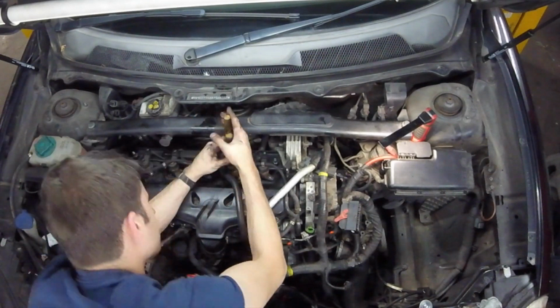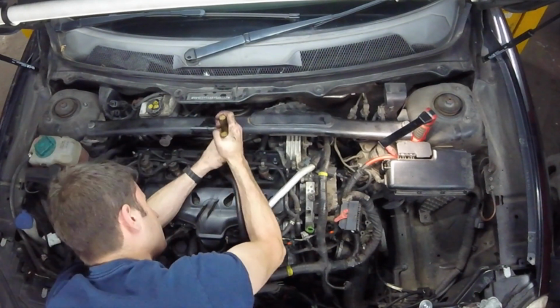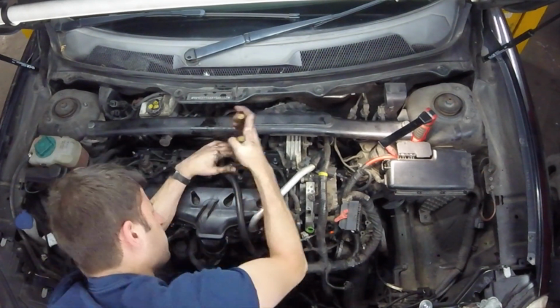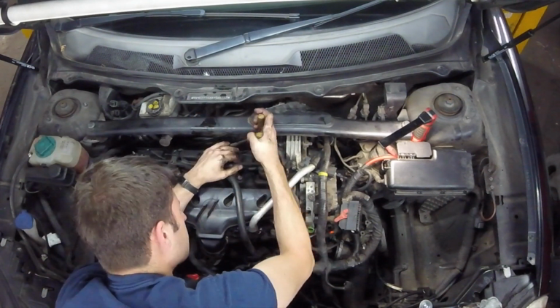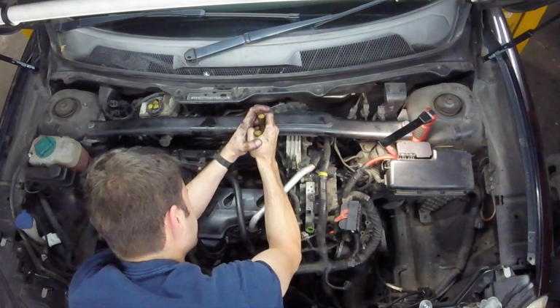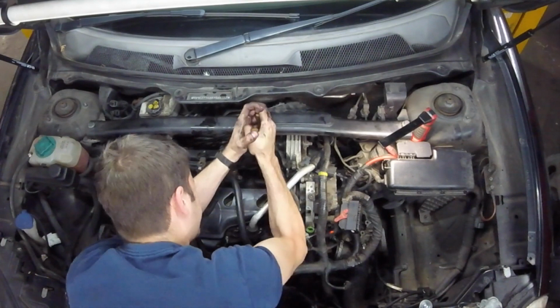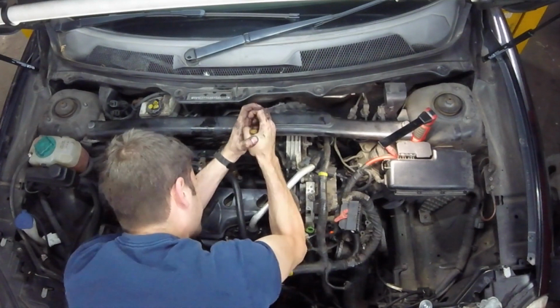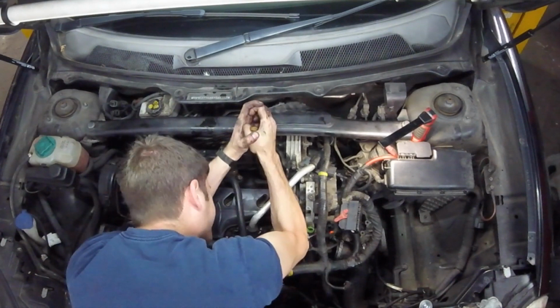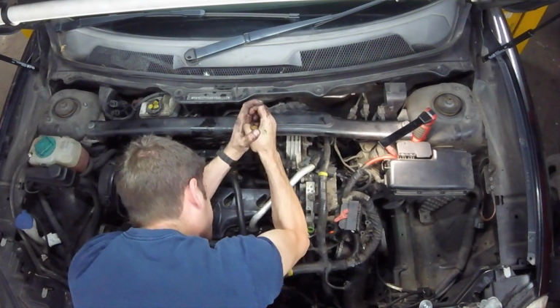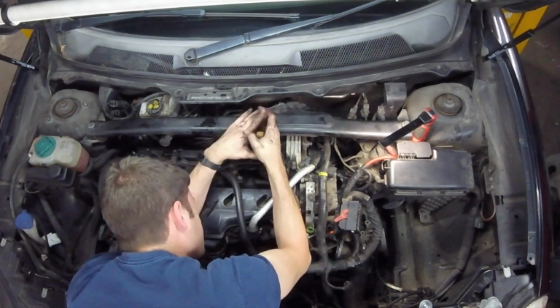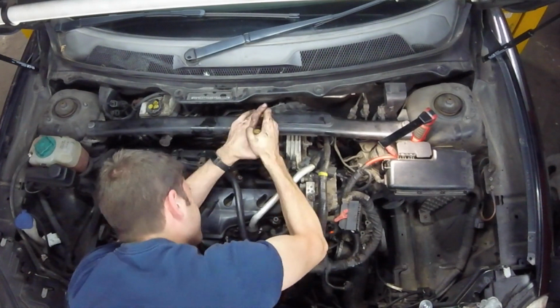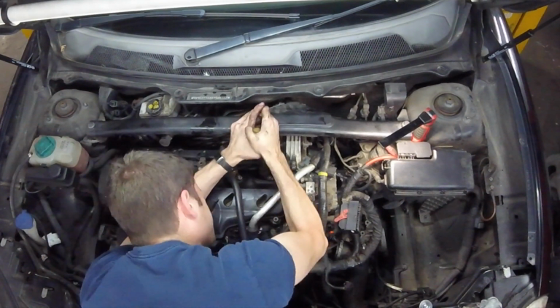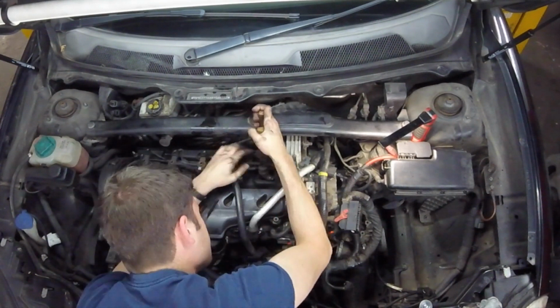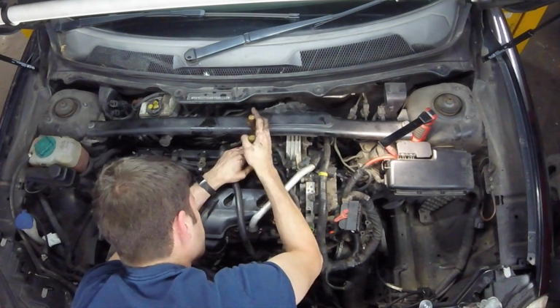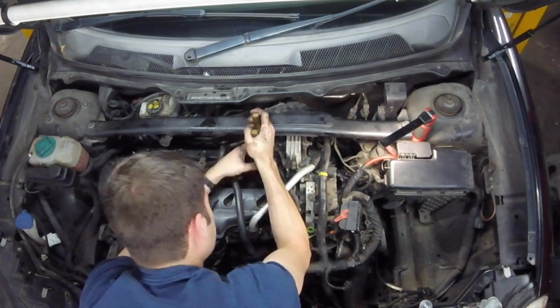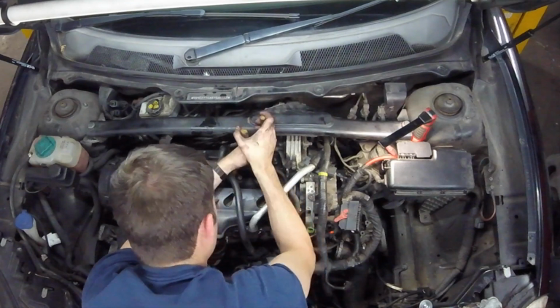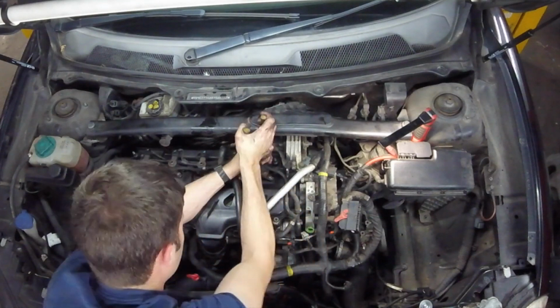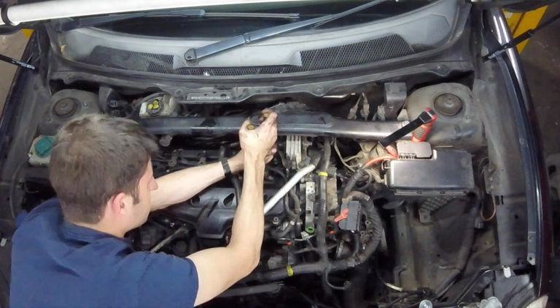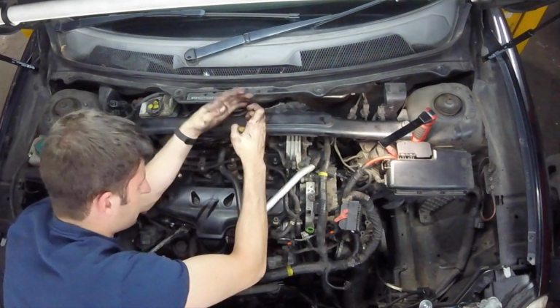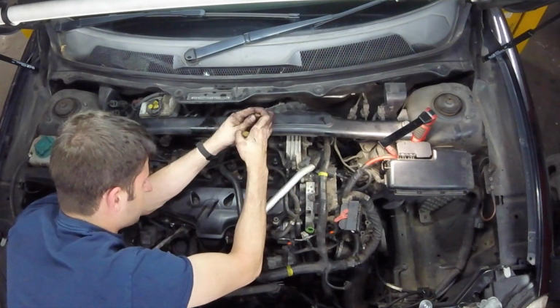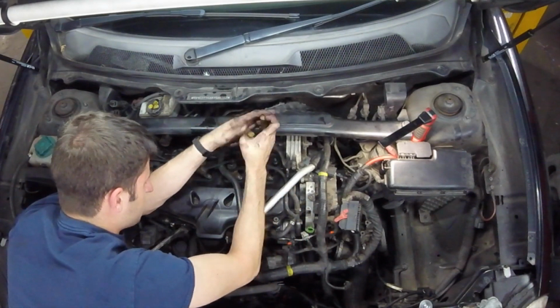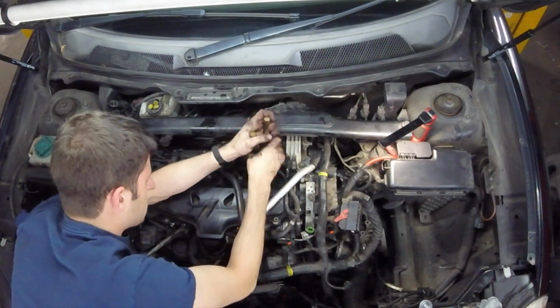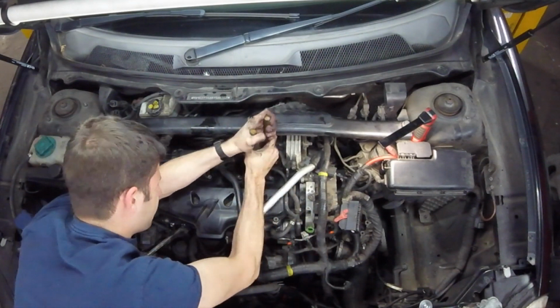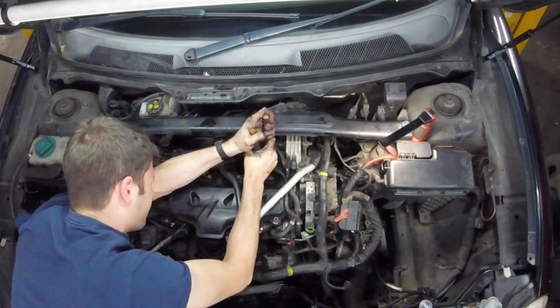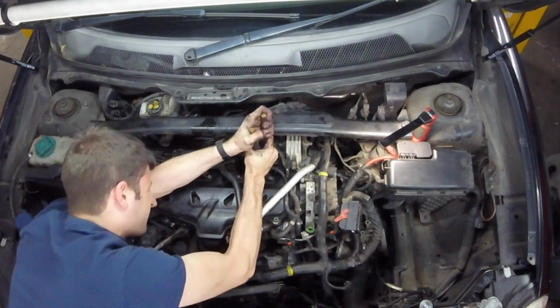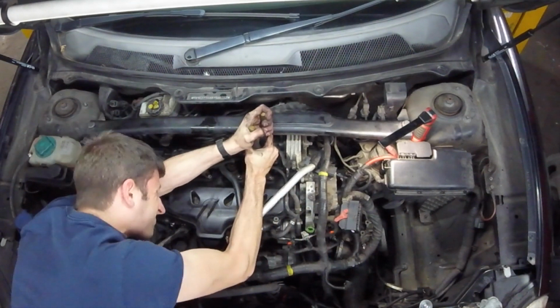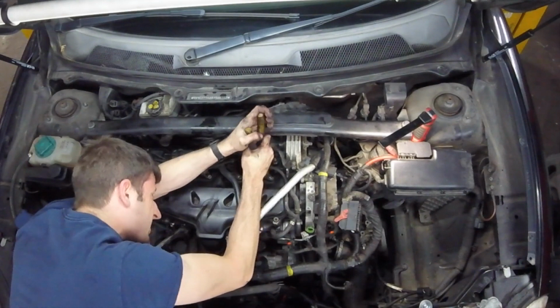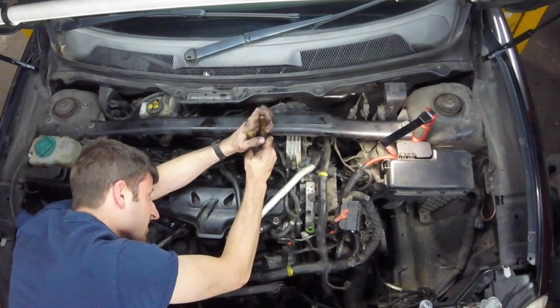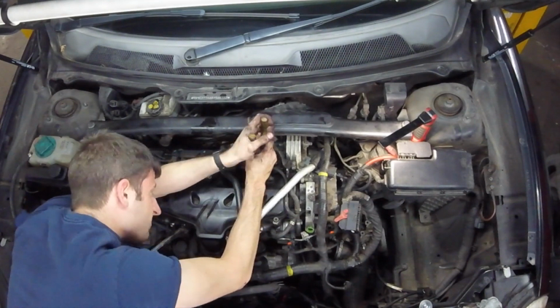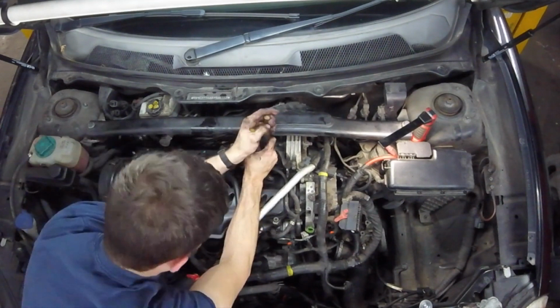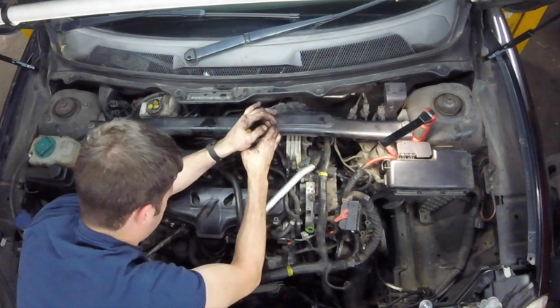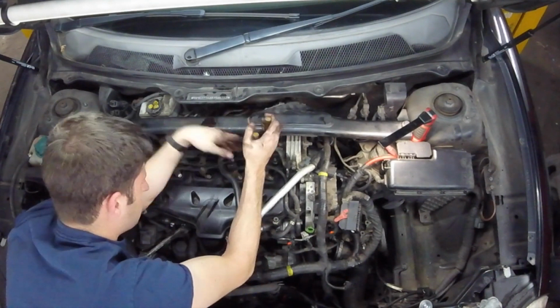On the D5 engine these are metal and they can become quite well stuck in the injector. I'm using some pliers here and it may help to put a little bit of penetrating fluid on them just to help ease them off.